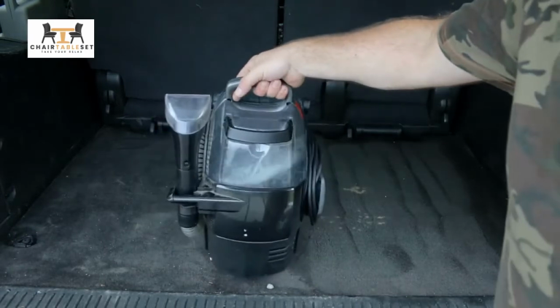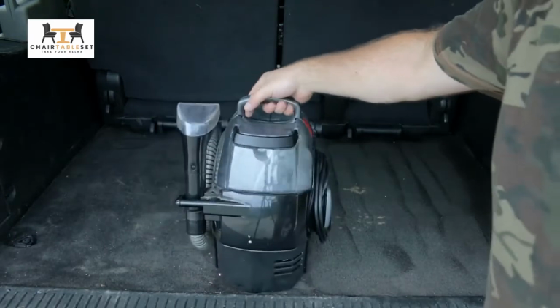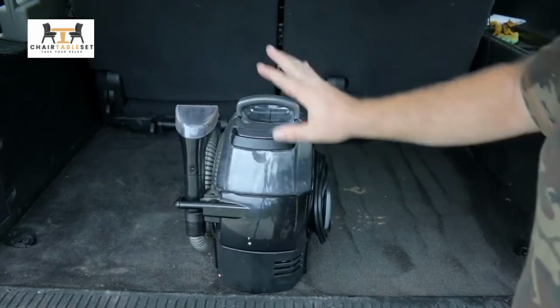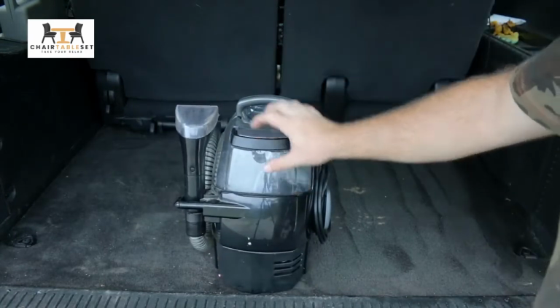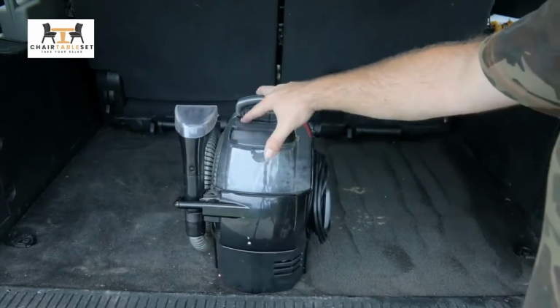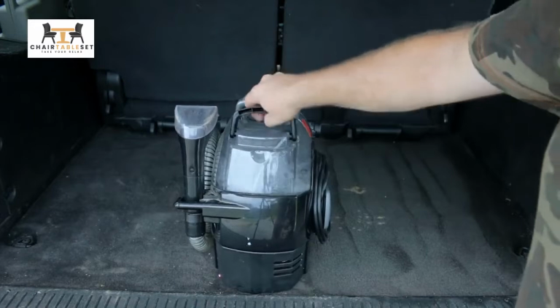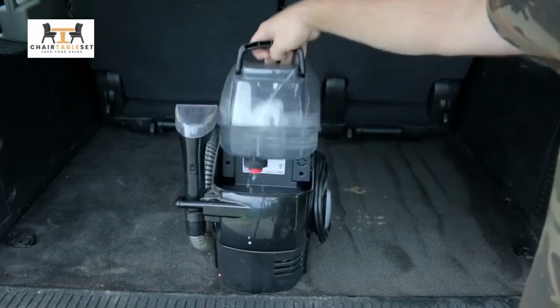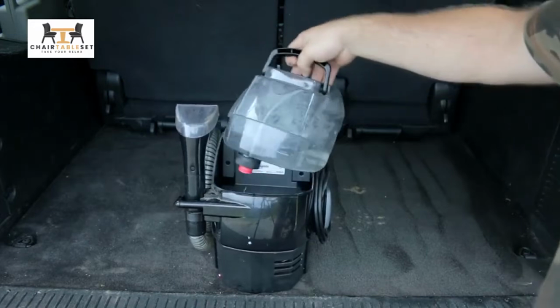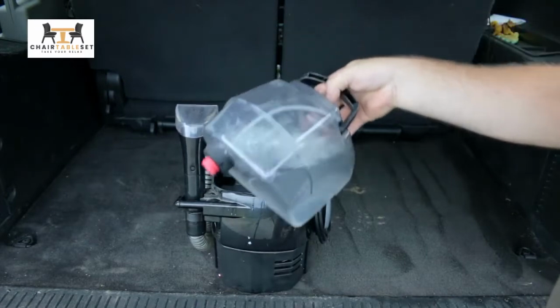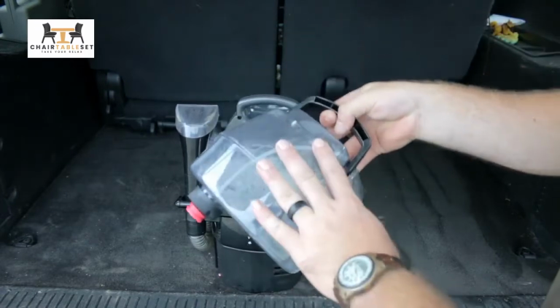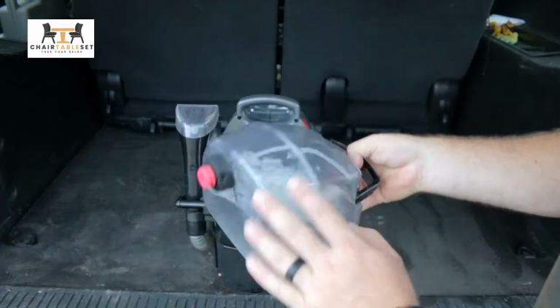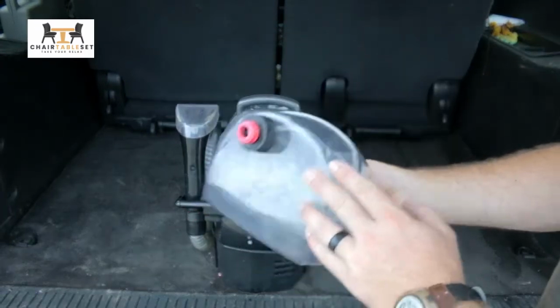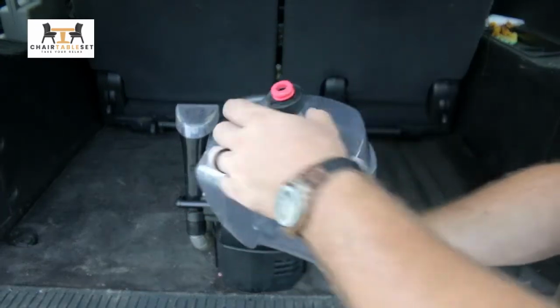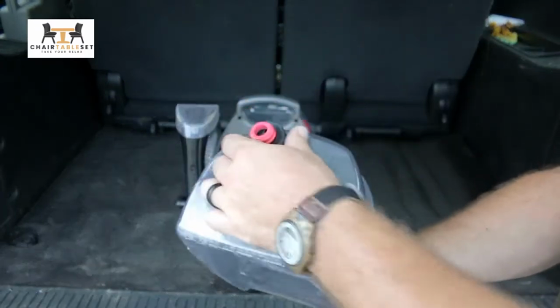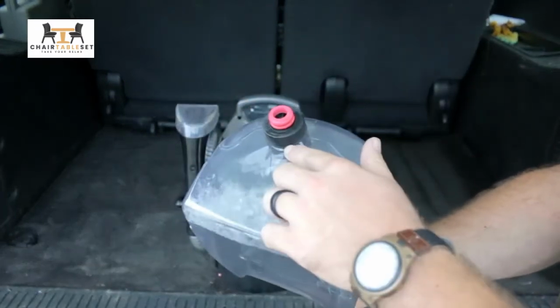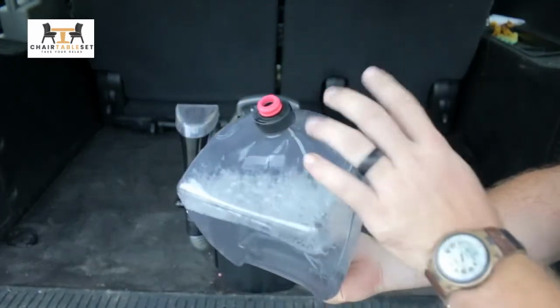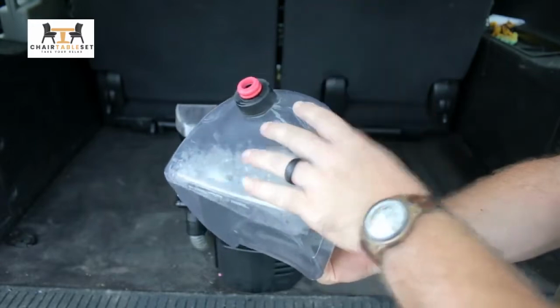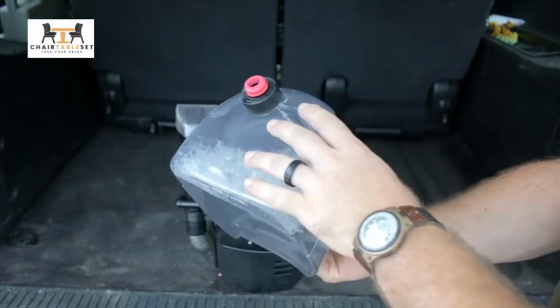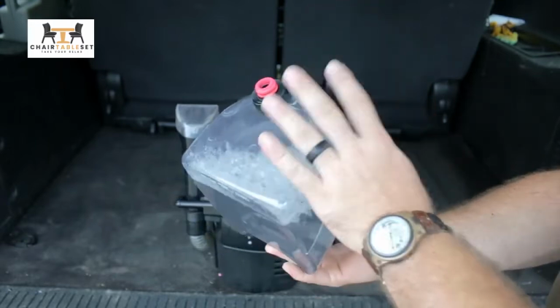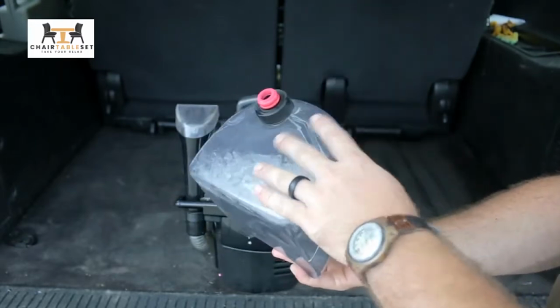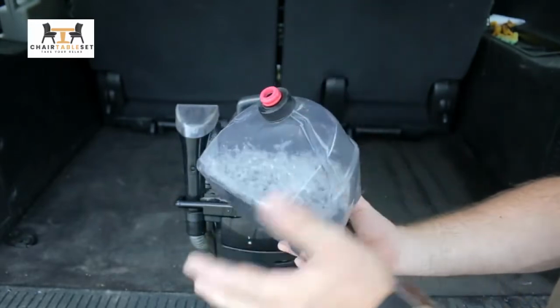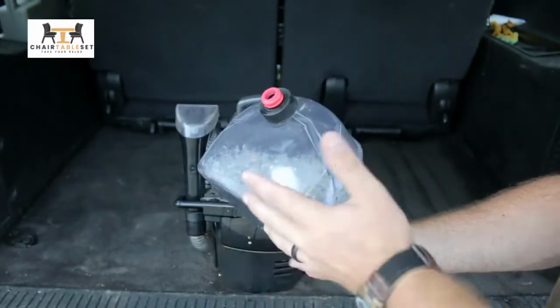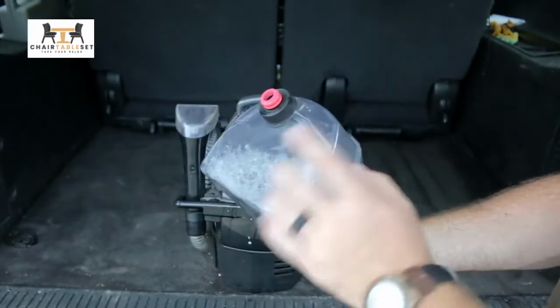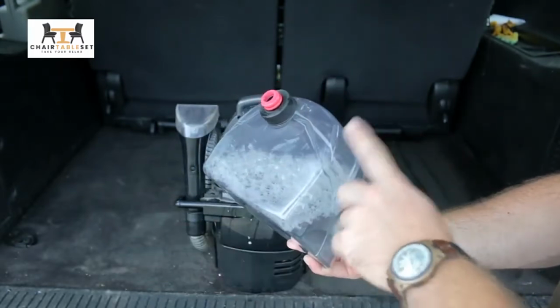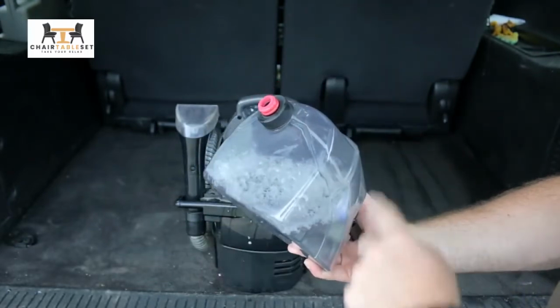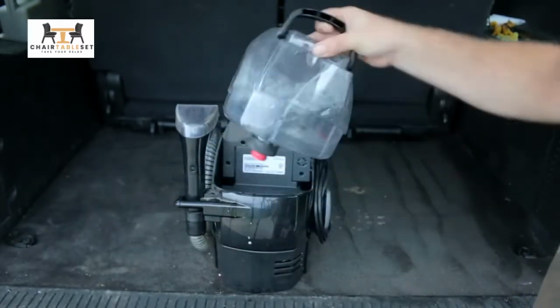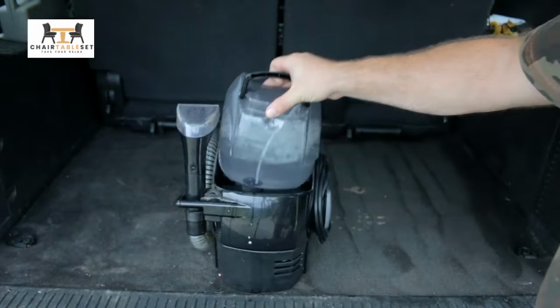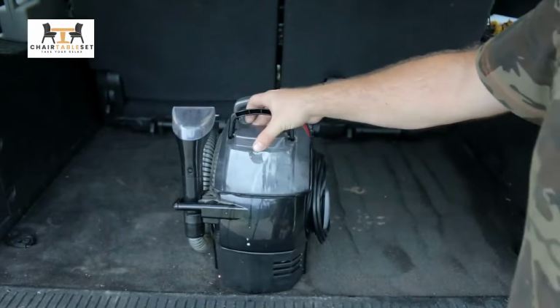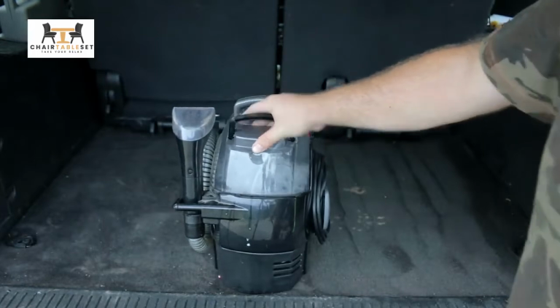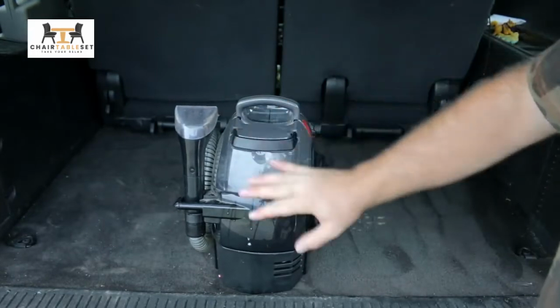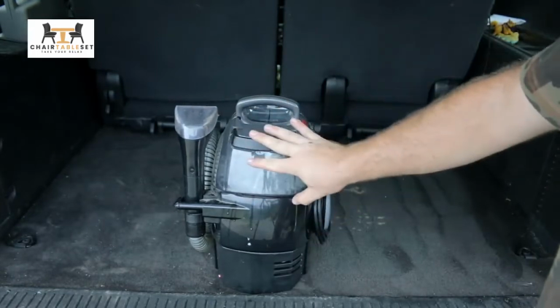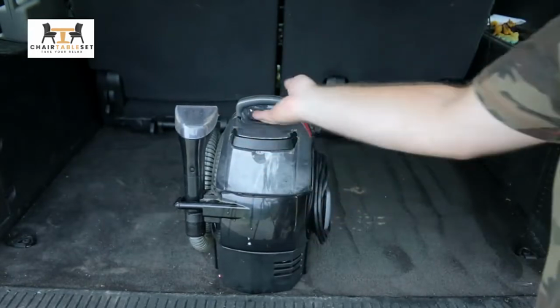Coming around to the back — this back bin right here is your cleaning solution. So you can just unscrew this cap, fill up whatever cleaning solution or carpet cleaner that you want to put in here, and then that just literally fits into place.